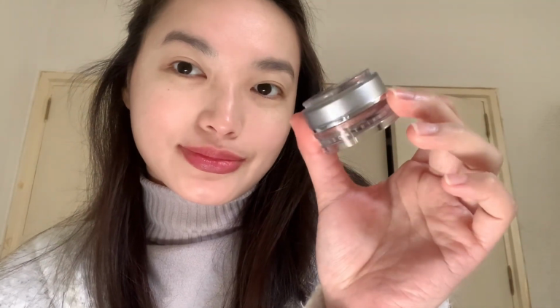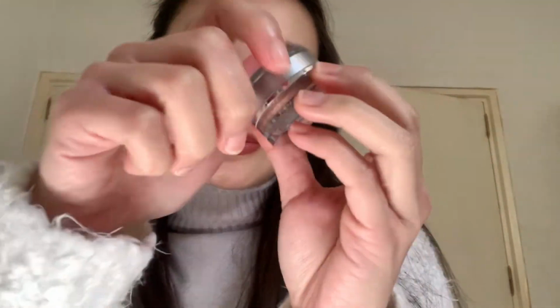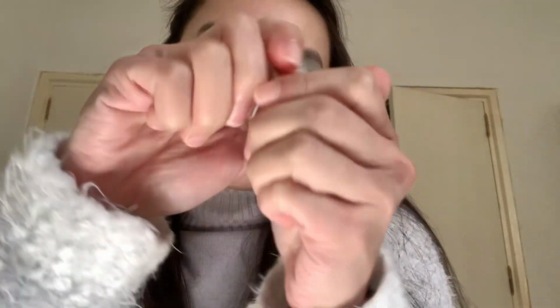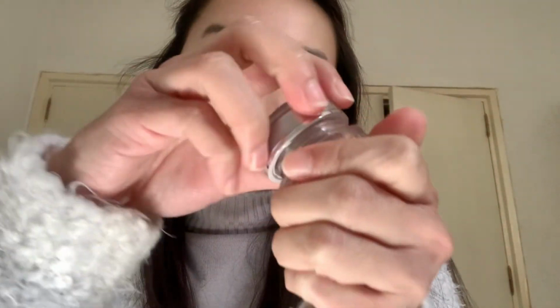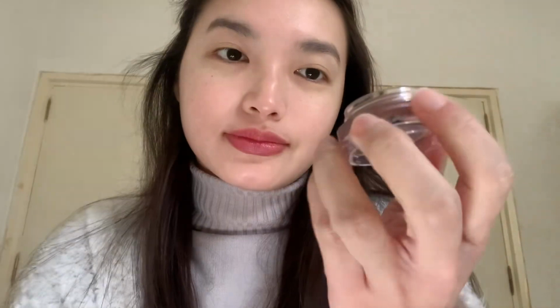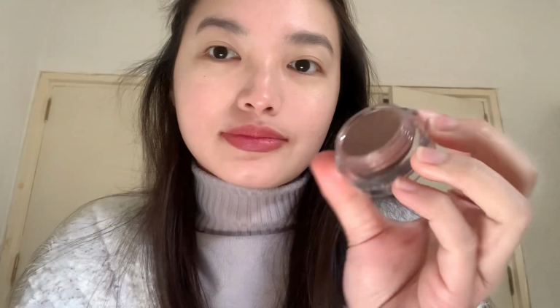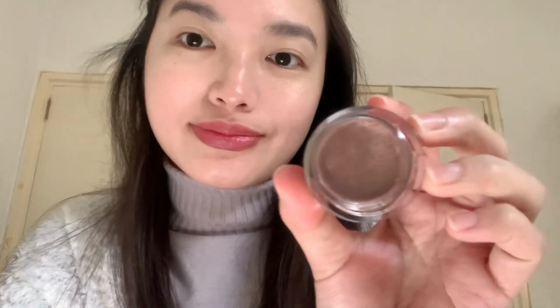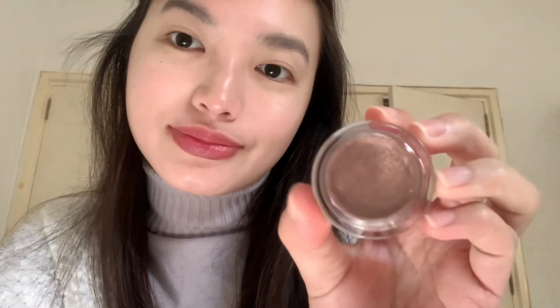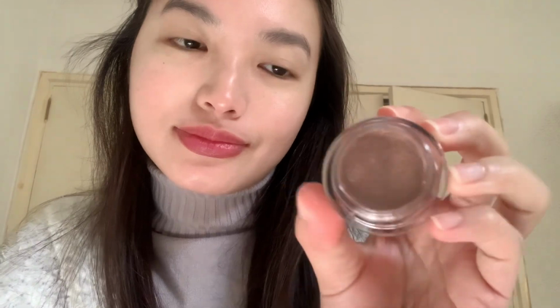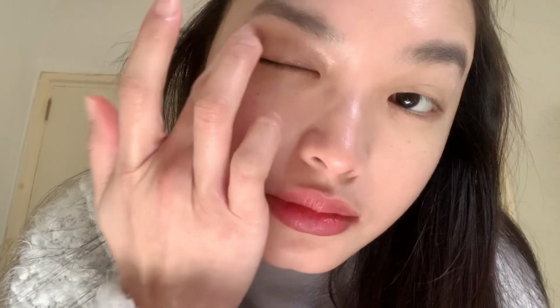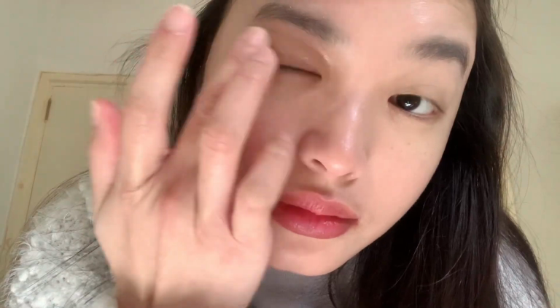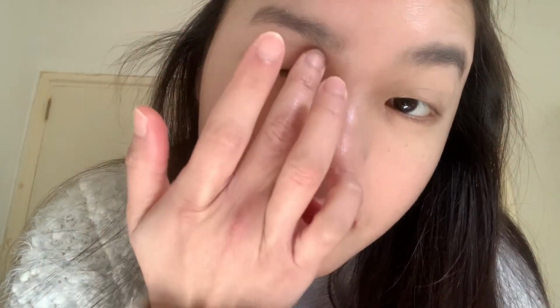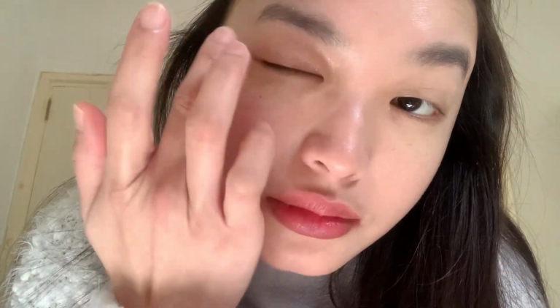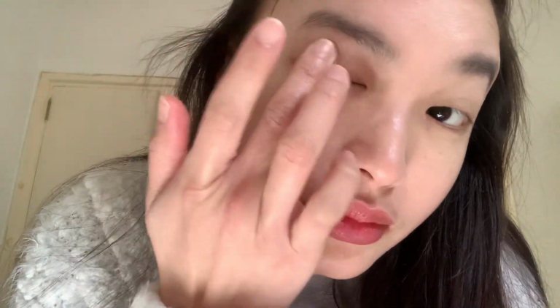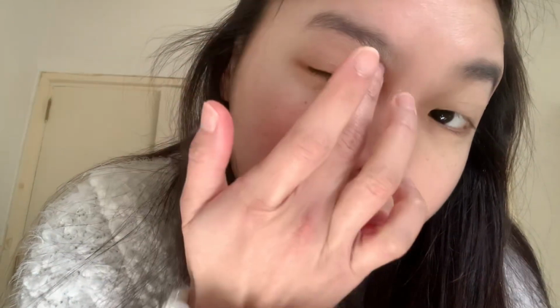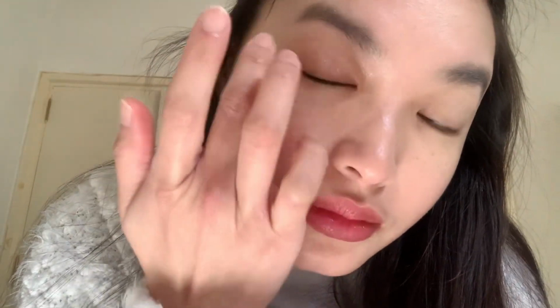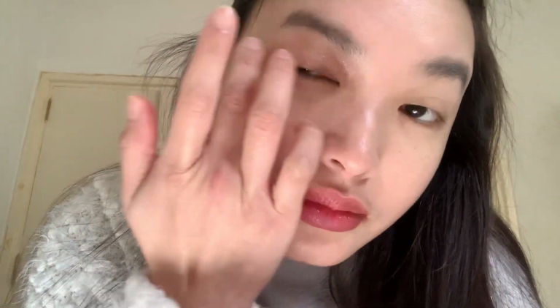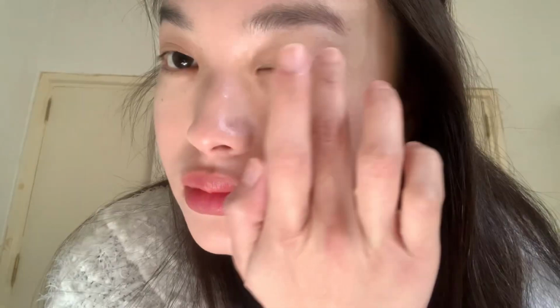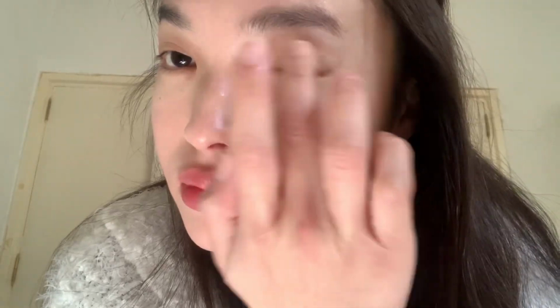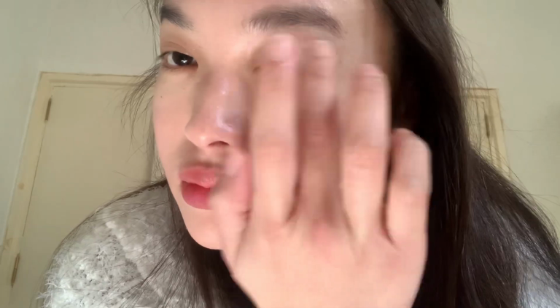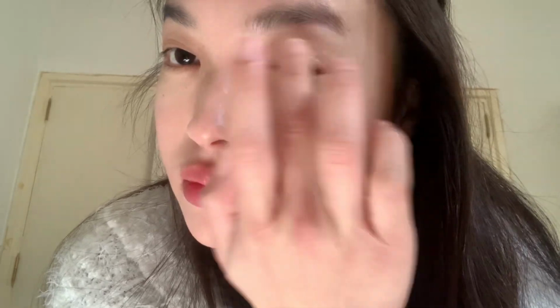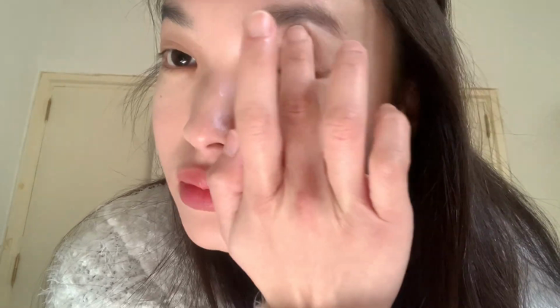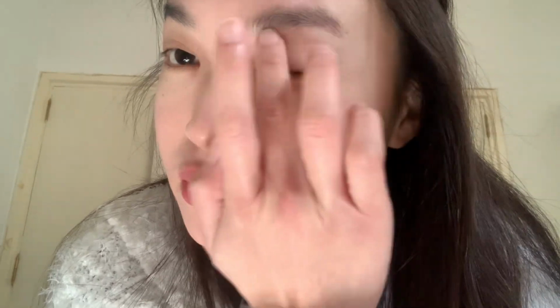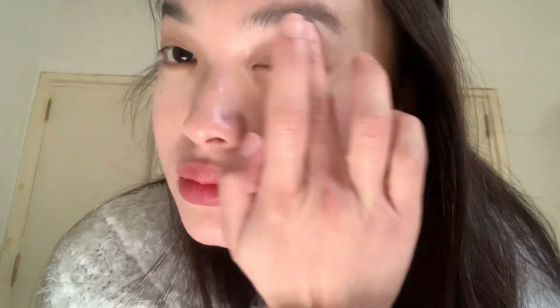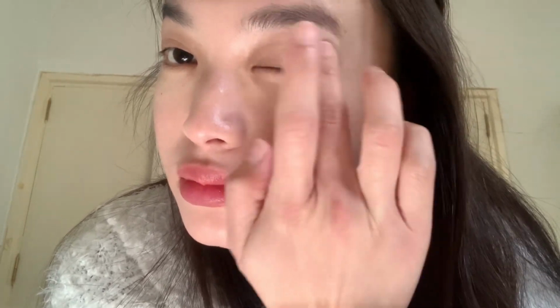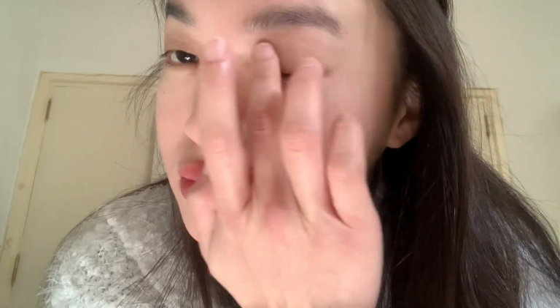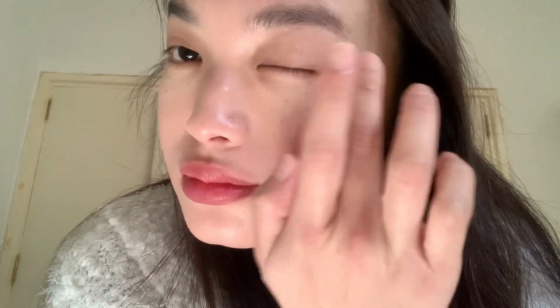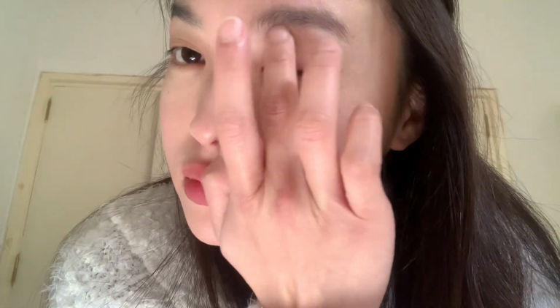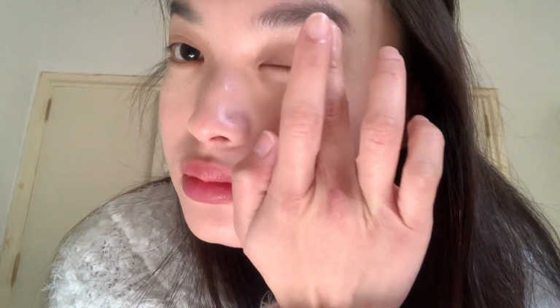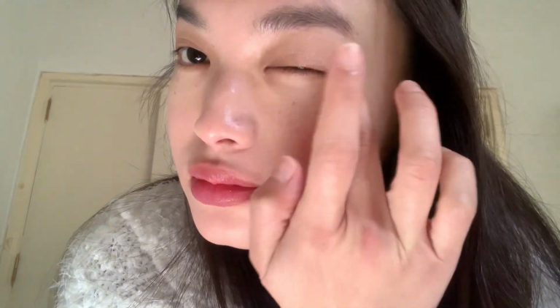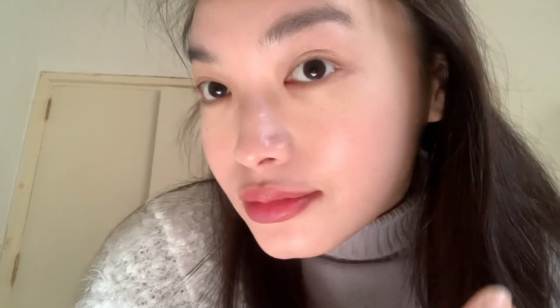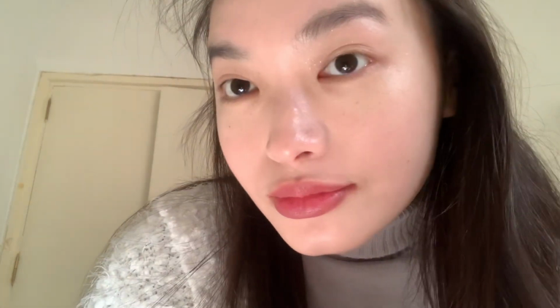Next is the Eye-to-Eye Eyeshade in the shade Dawn, which is a shimmering neutral champagne color. I just get a proper amount on my fingers and spread it on my eyelids.